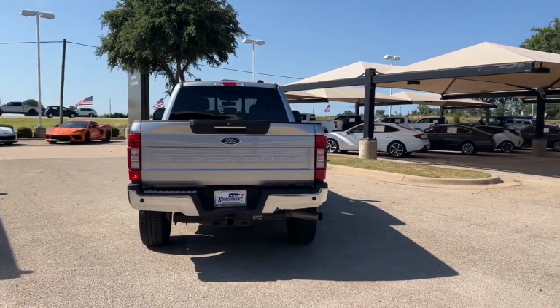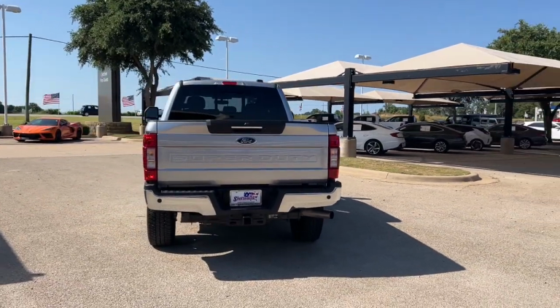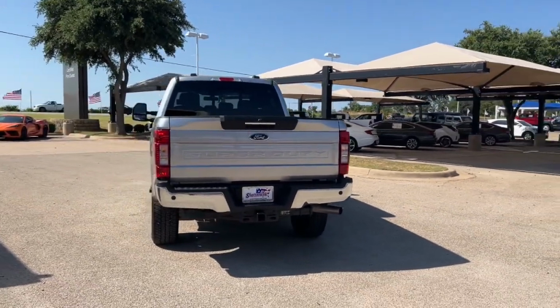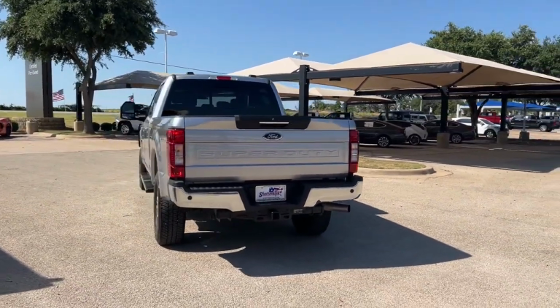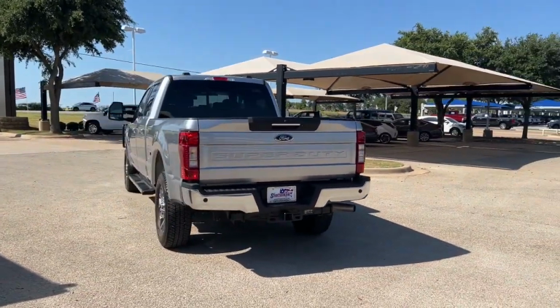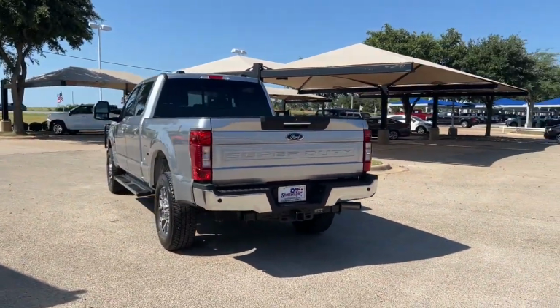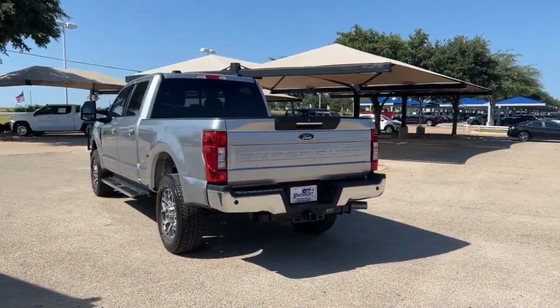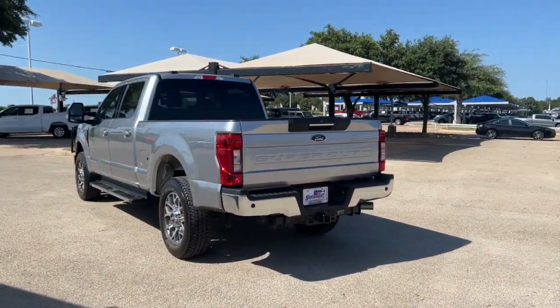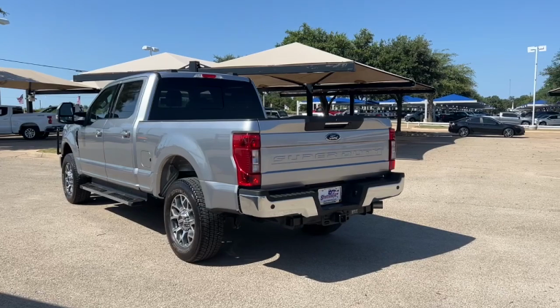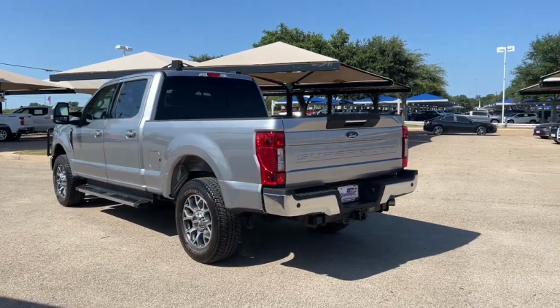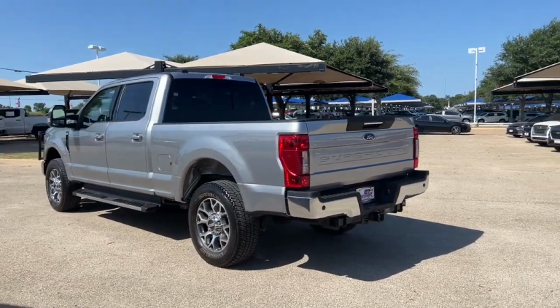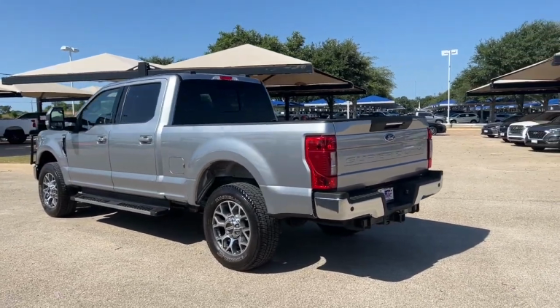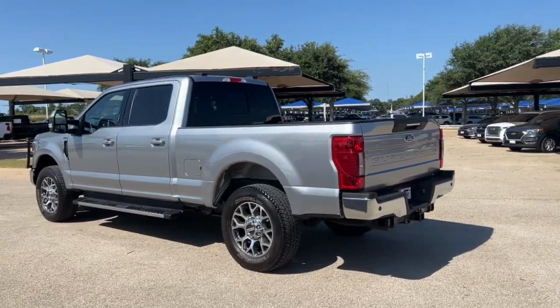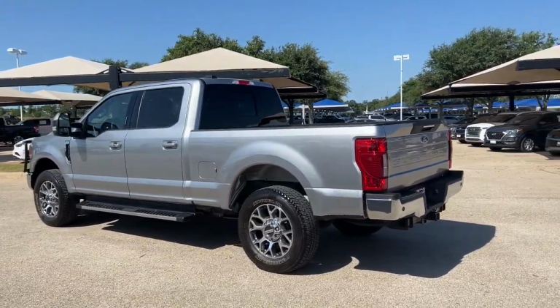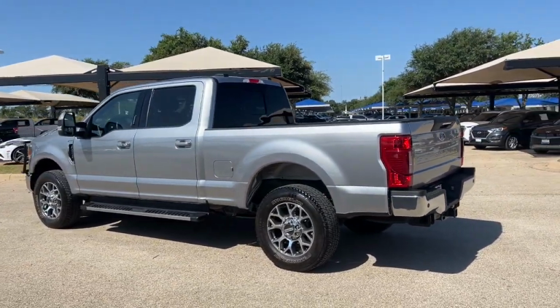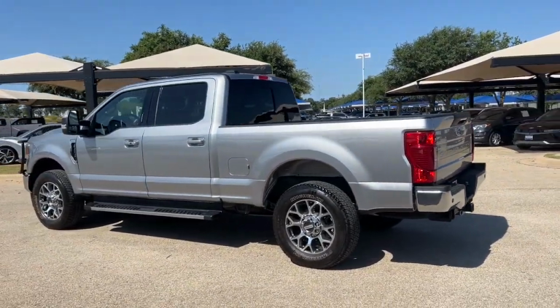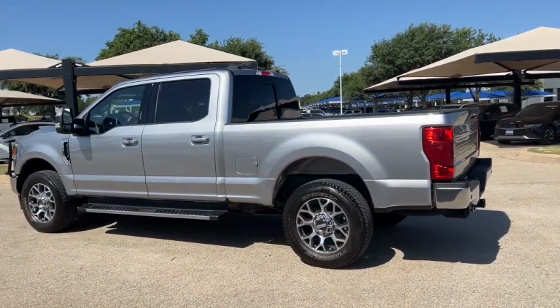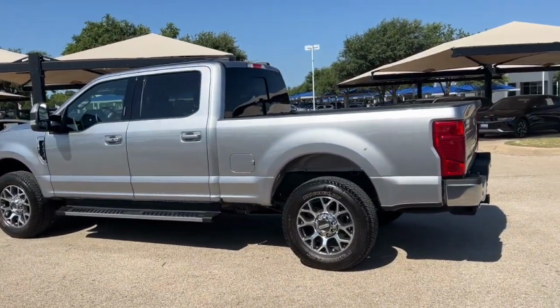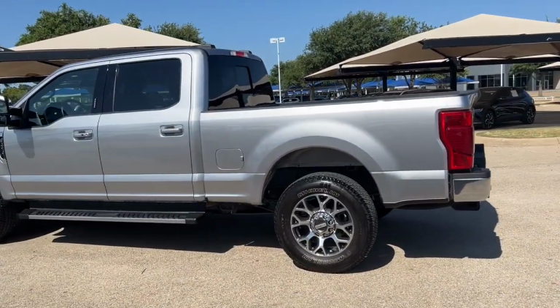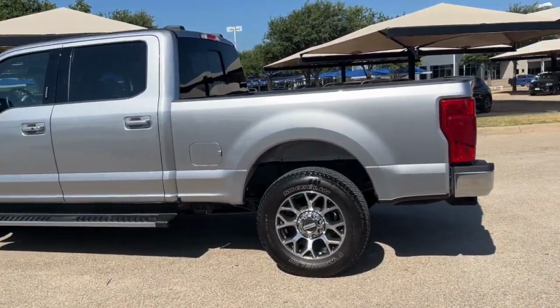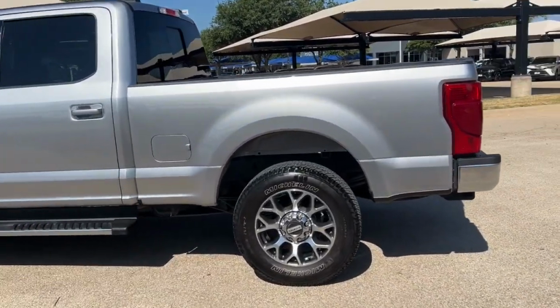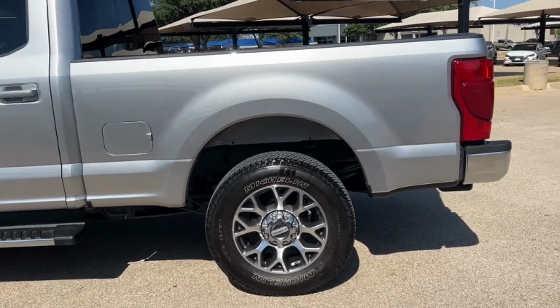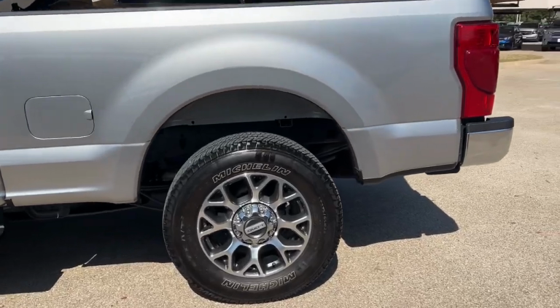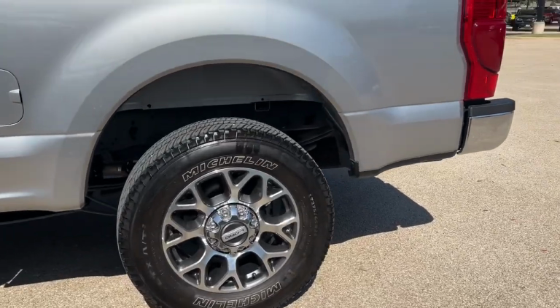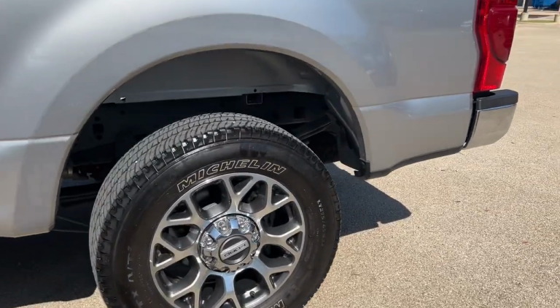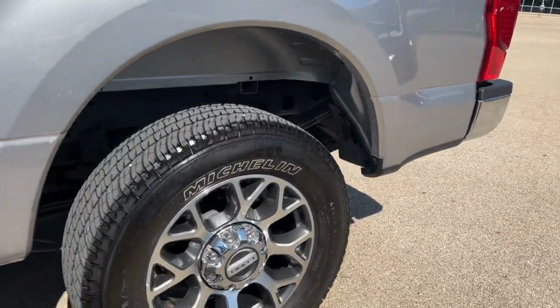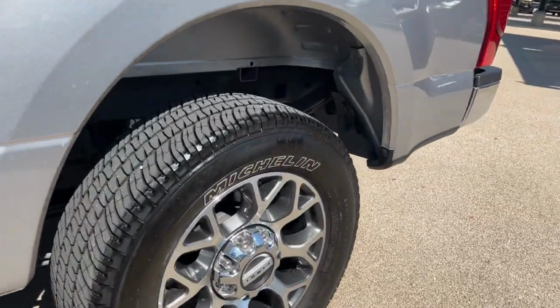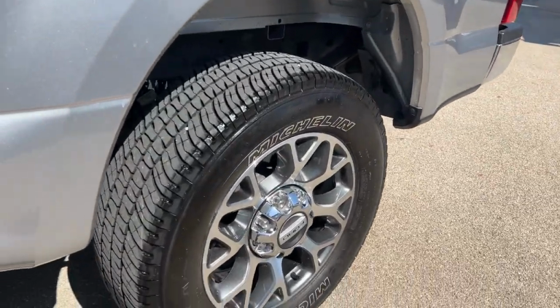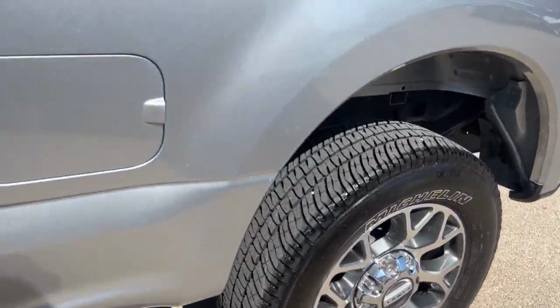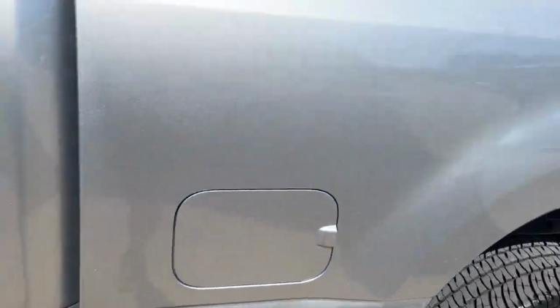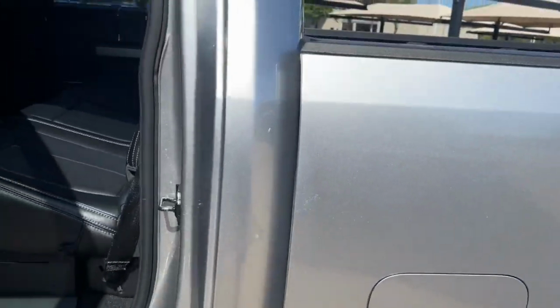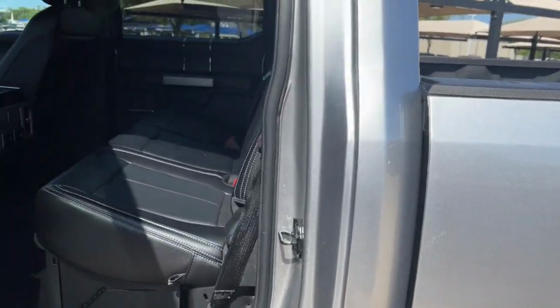Apple CarPlay and or Android Auto, heated driver's seat, keyless entry, navigation system, moonroof, premium sound system, backup camera, heated mirrors, fog lamps, satellite radio.